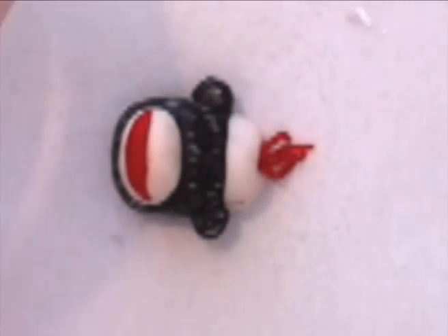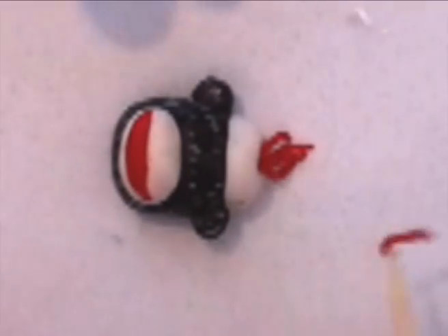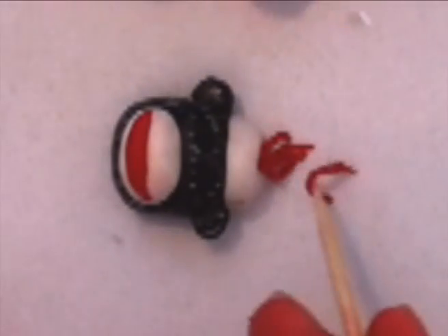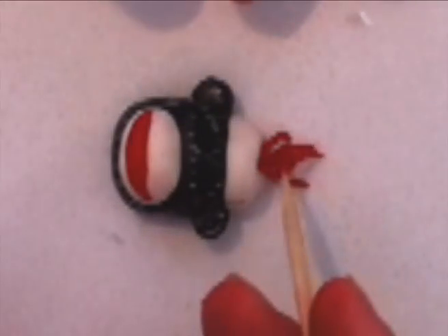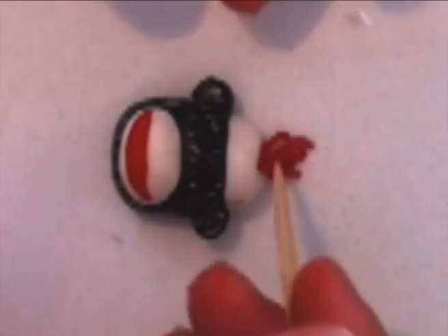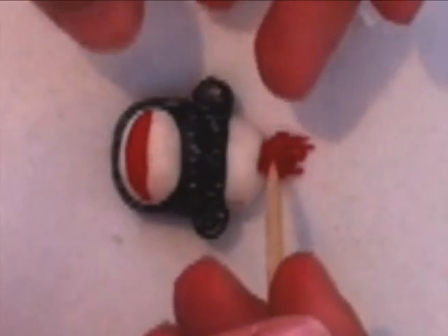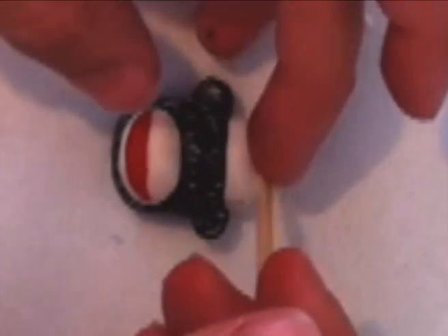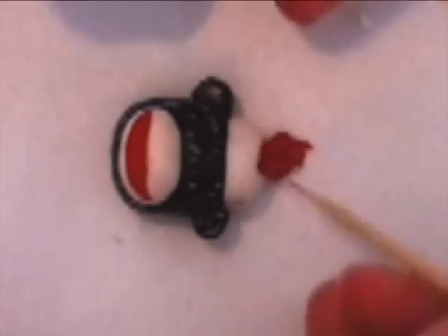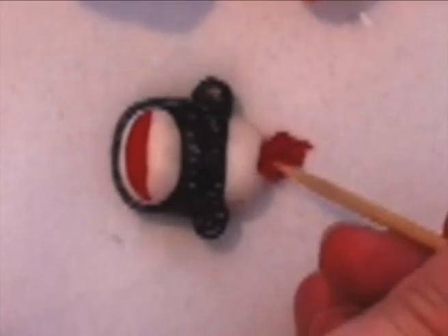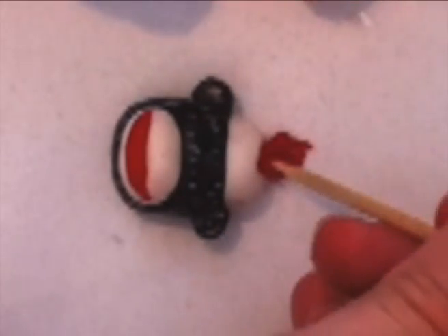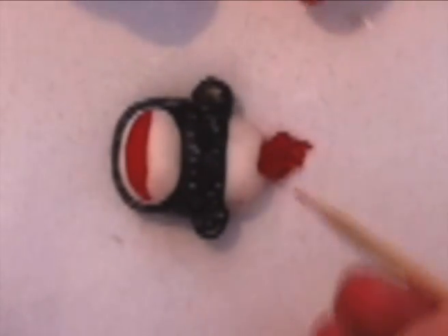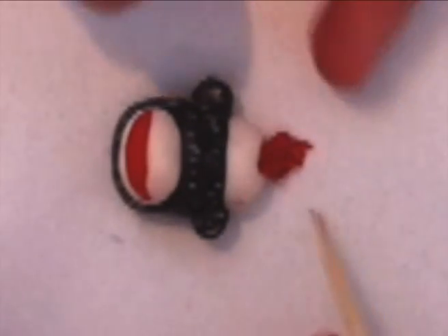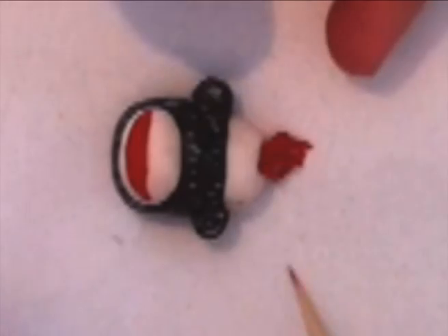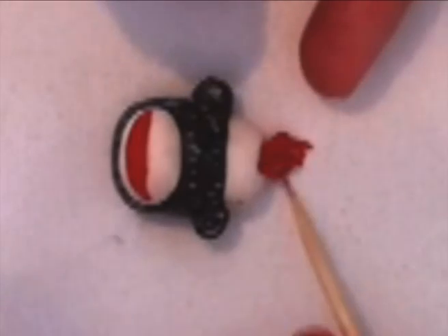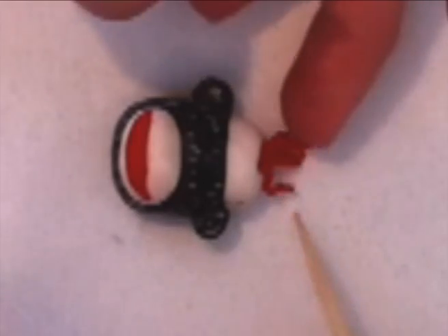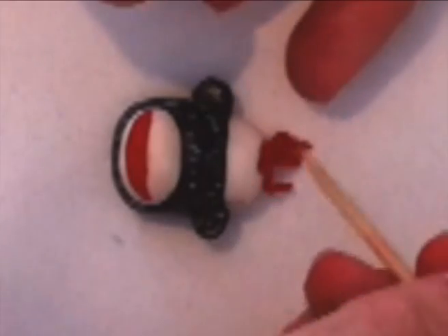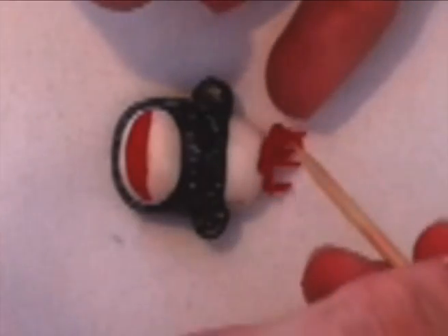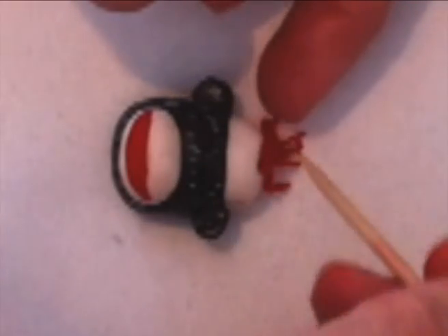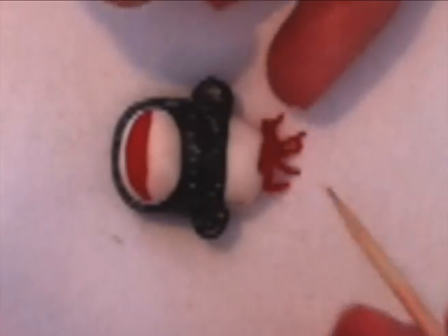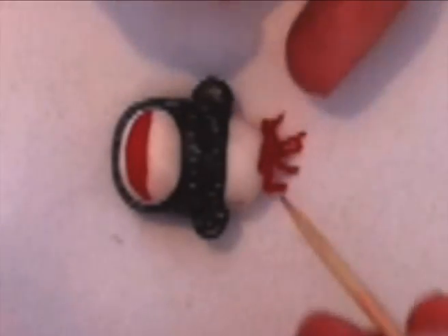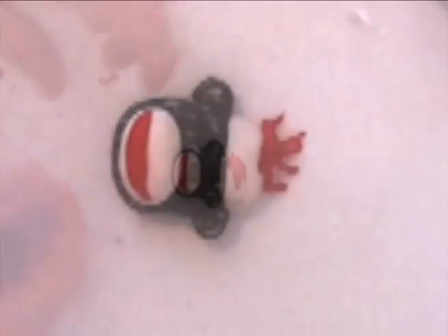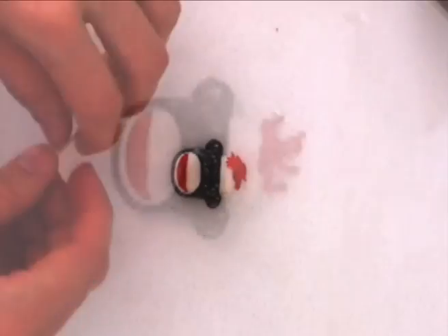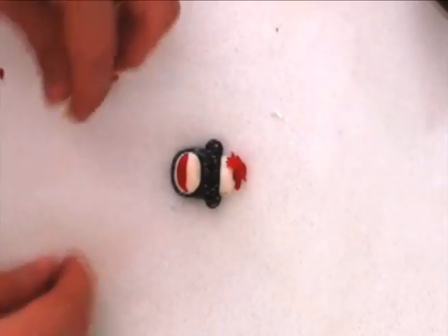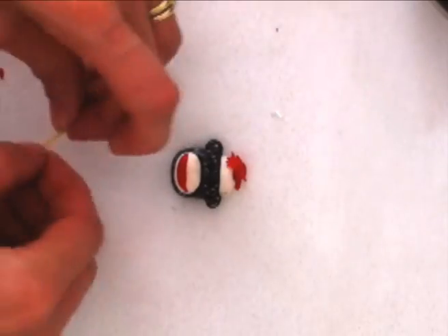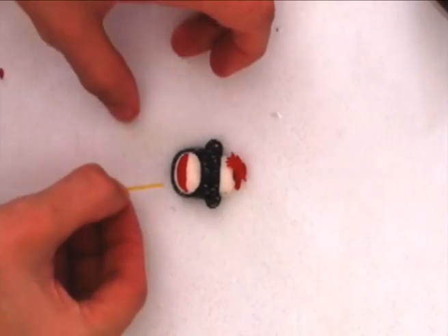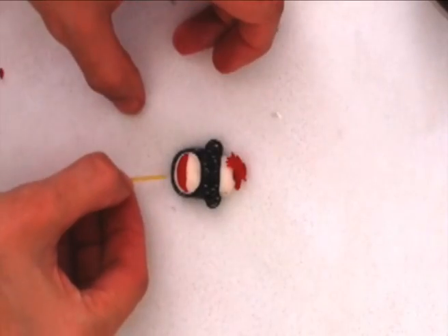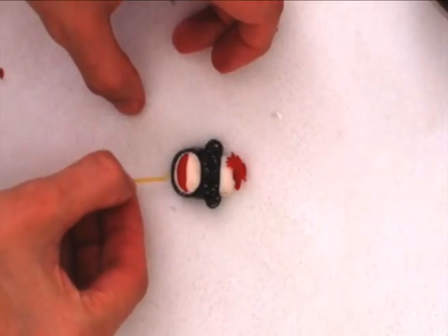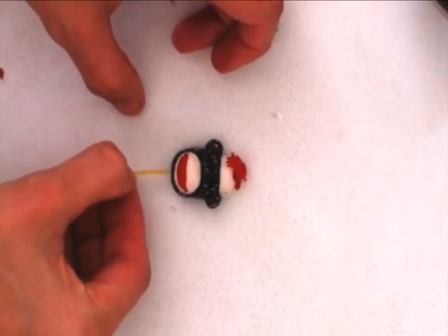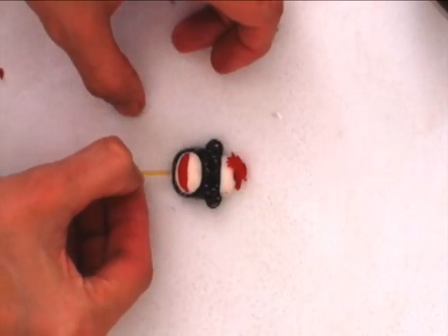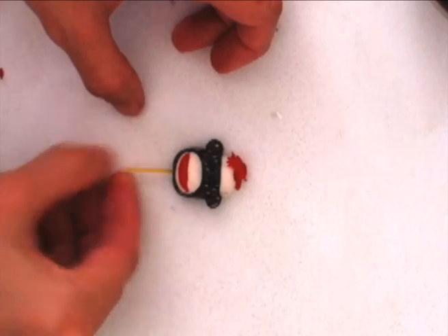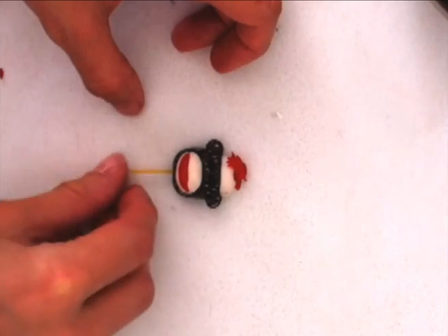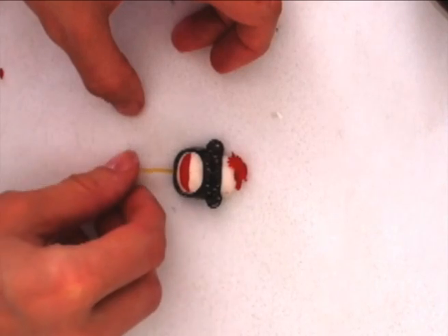Once you have added enough hair, just use your skewer to rearrange it to give him the hairstyle you are happy with. Next, to attach the head to the body, we will take a piece of spaghetti.